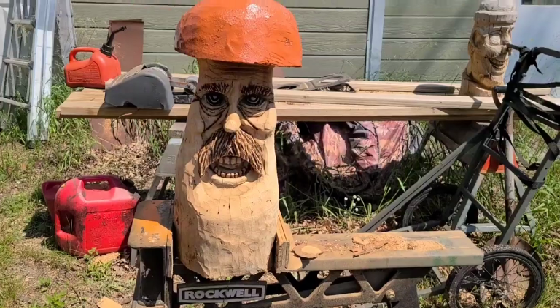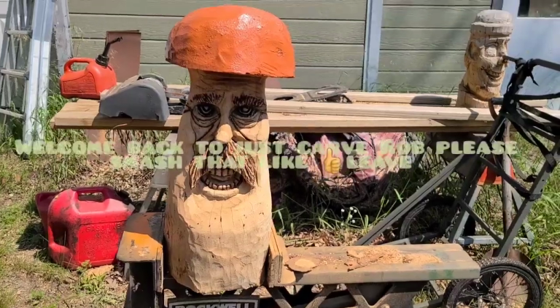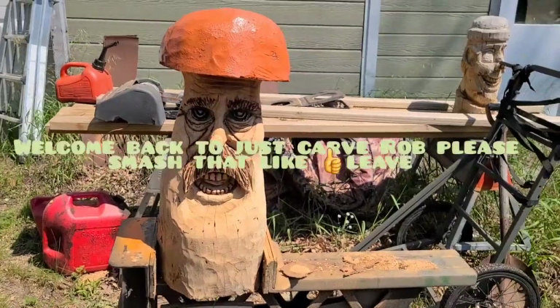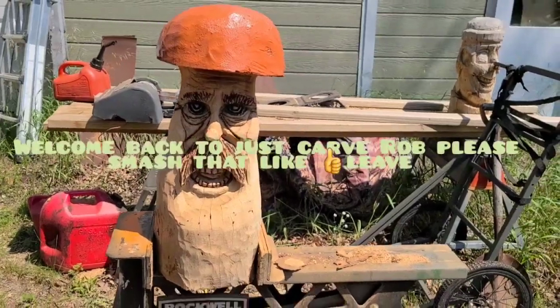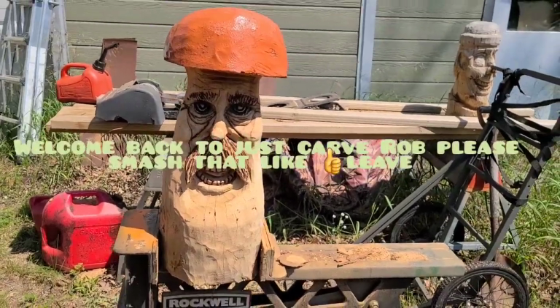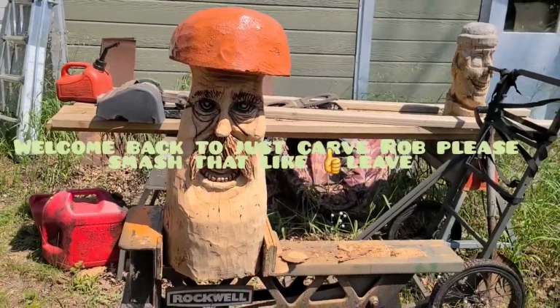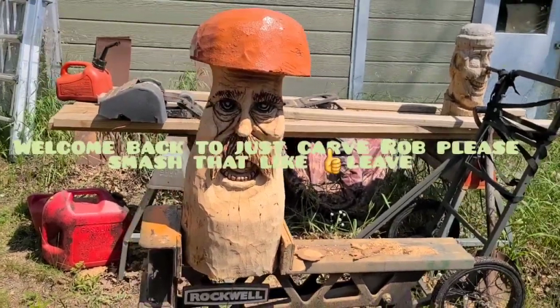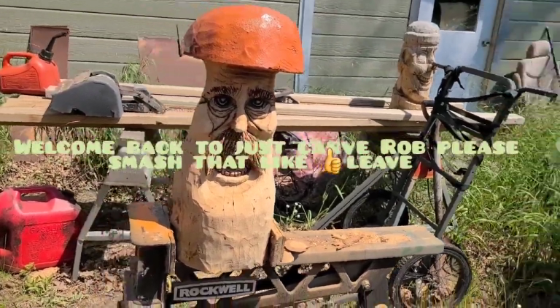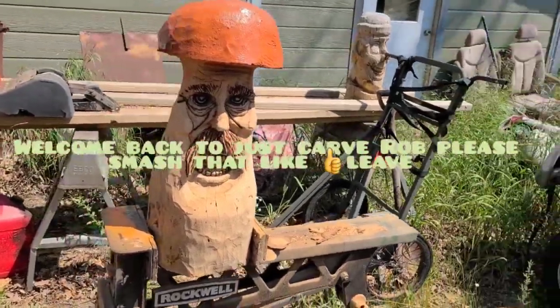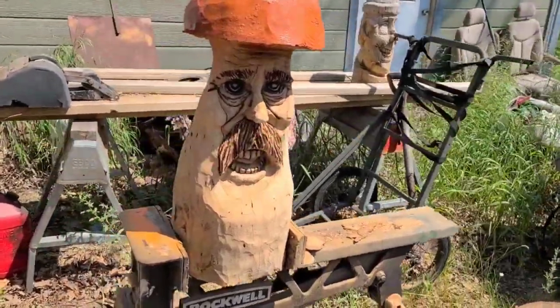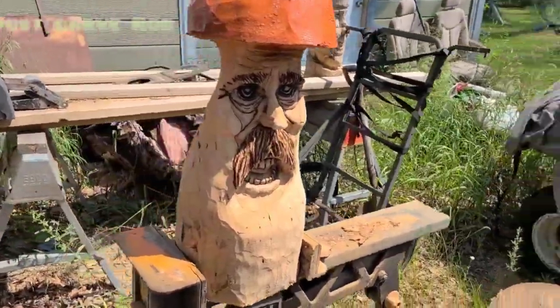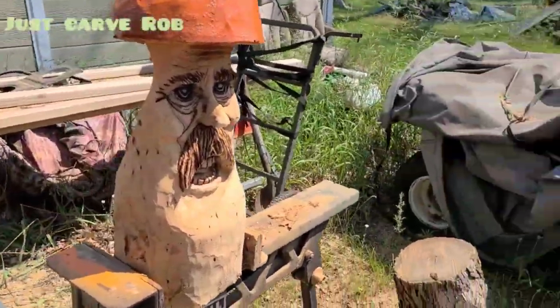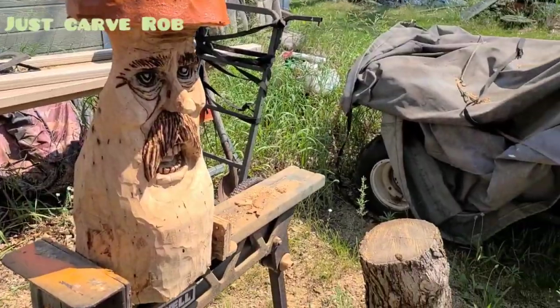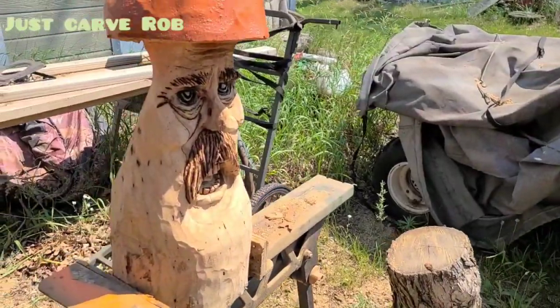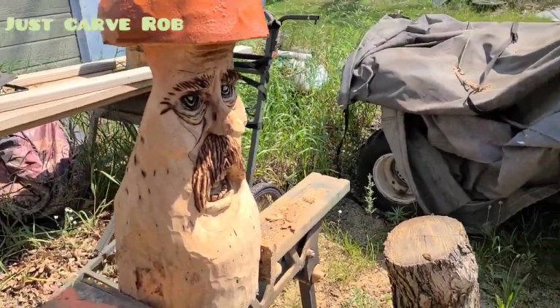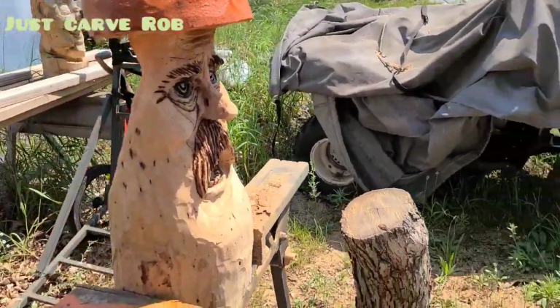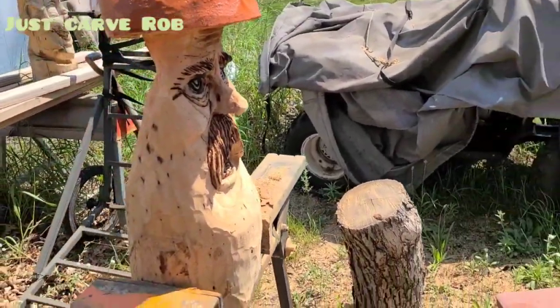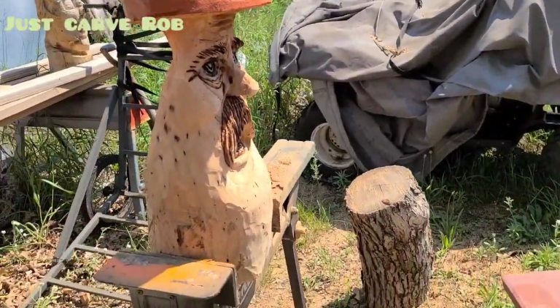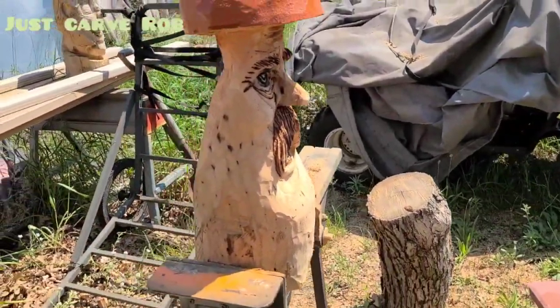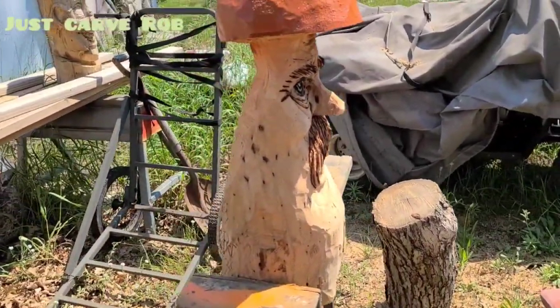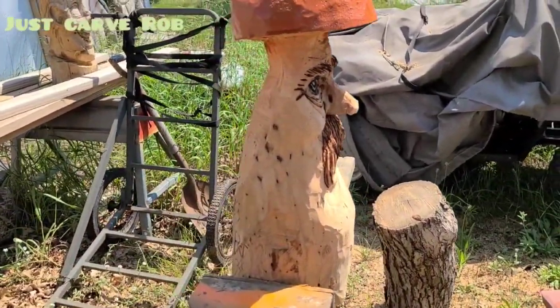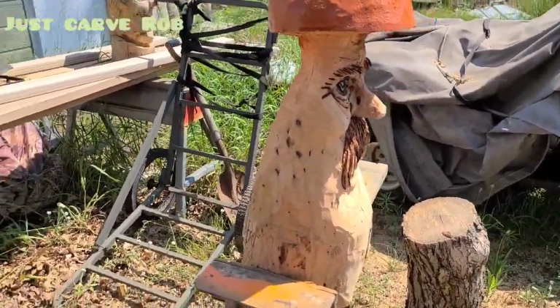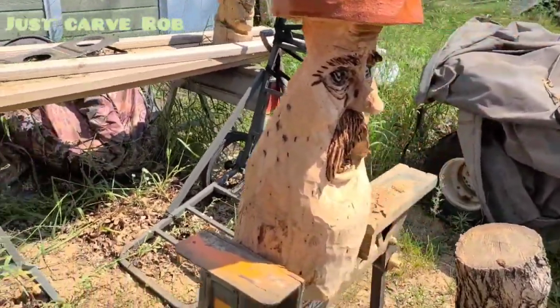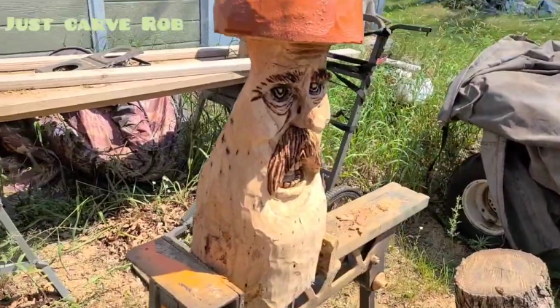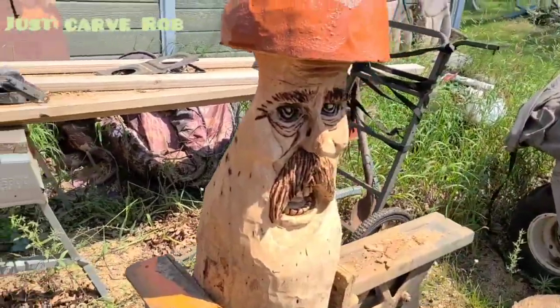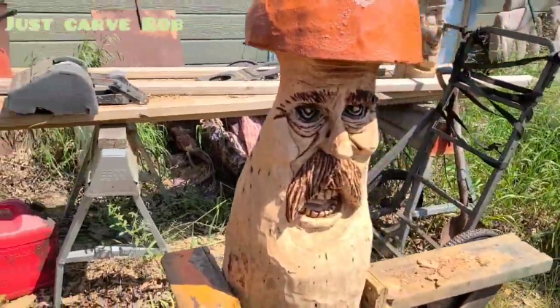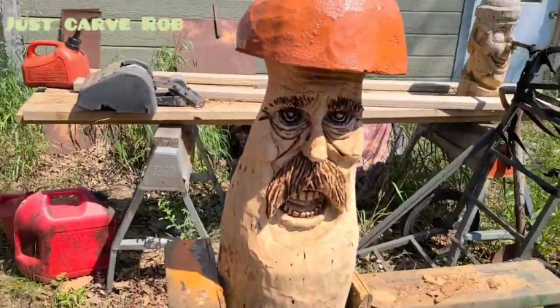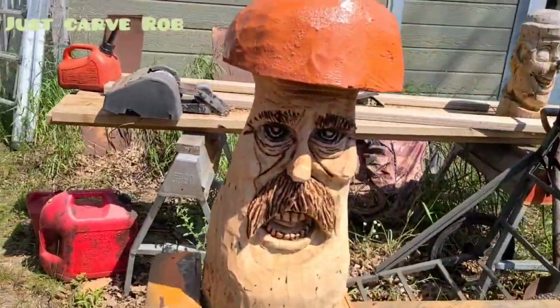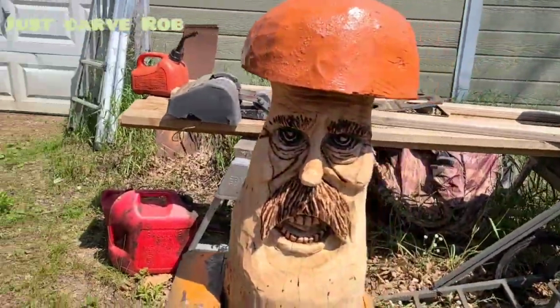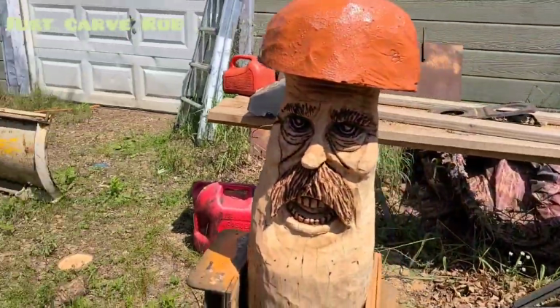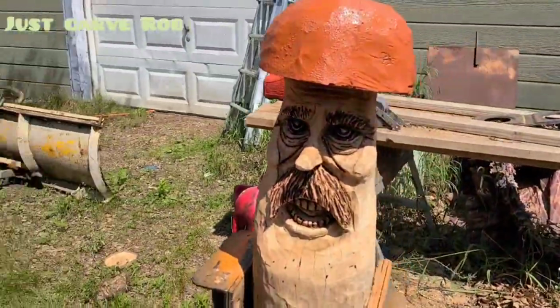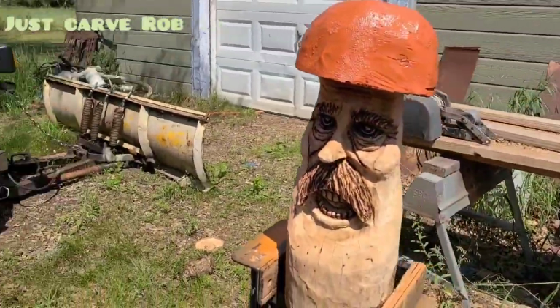Hey guys, welcome back to Just Carved Rob and Just Carved Rob's friend the Mushroom Head. My first carving with the MS-170. Ooh, yes, the MS-170.